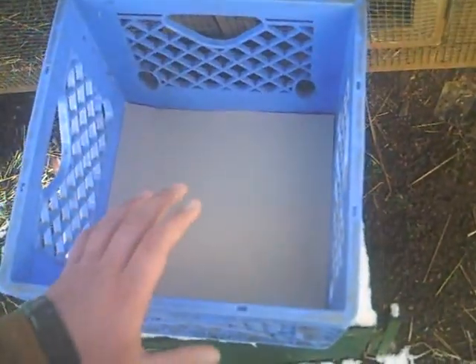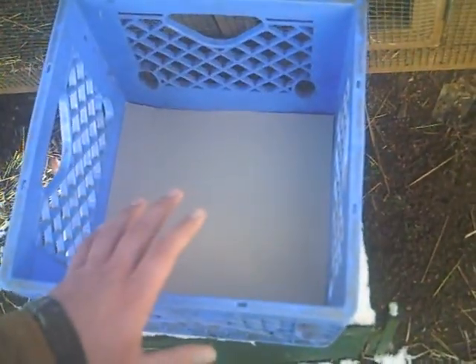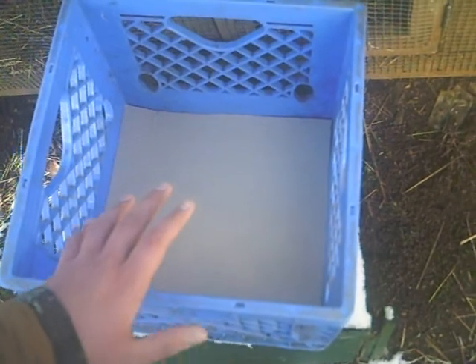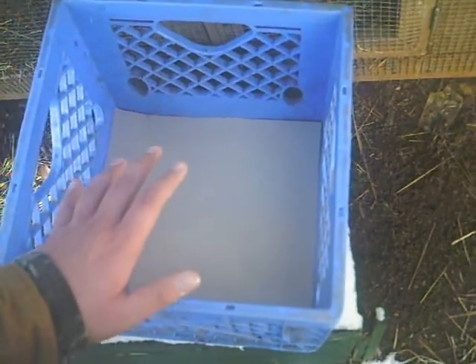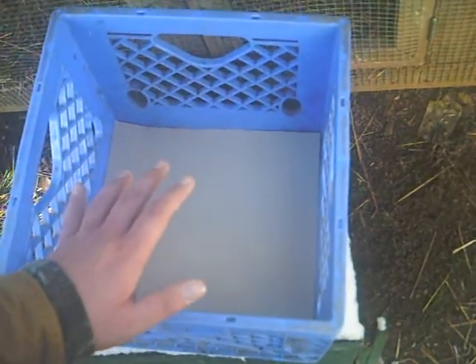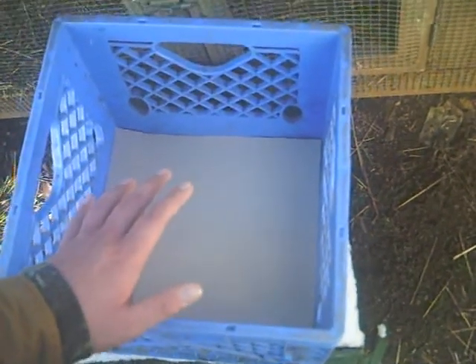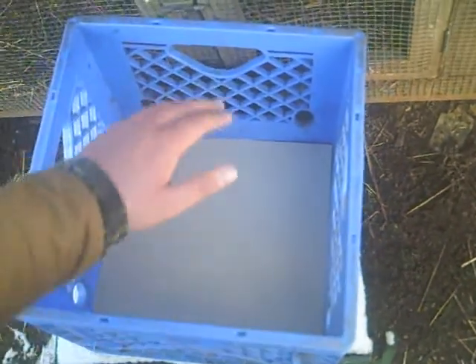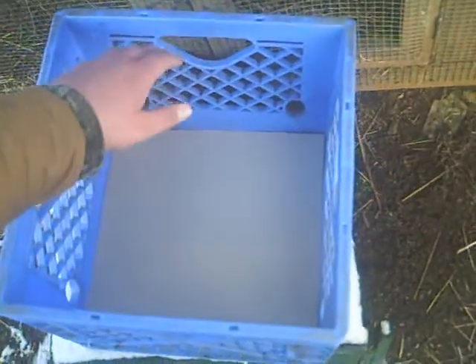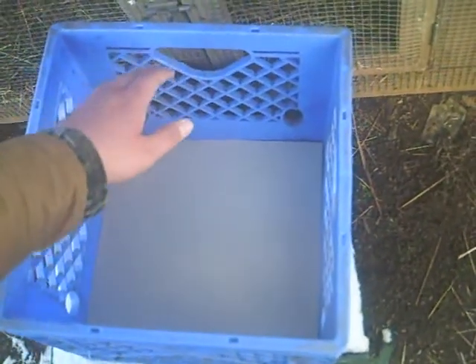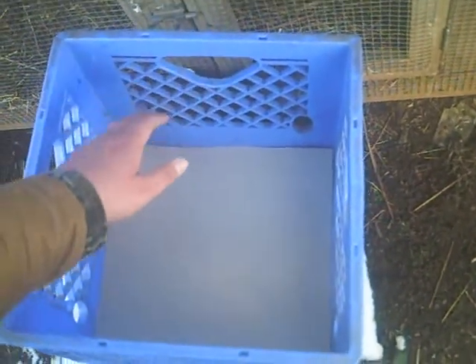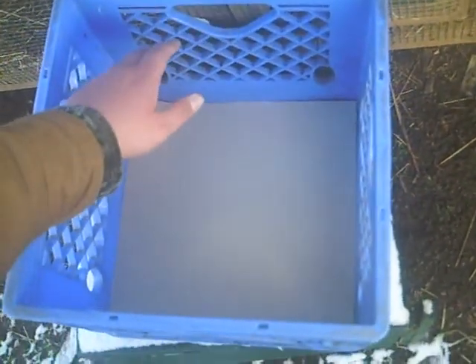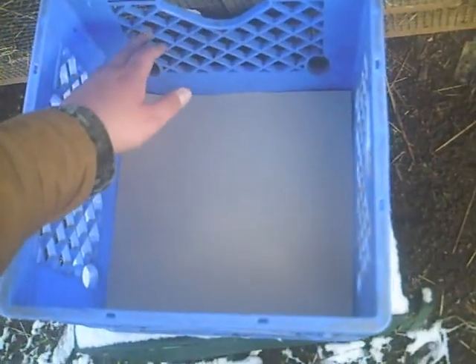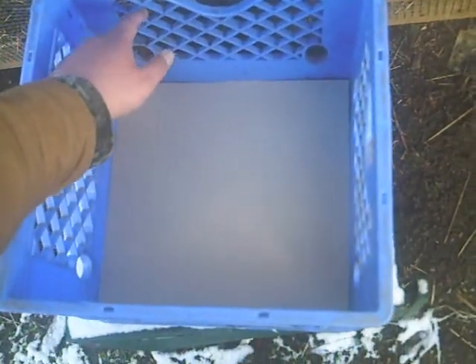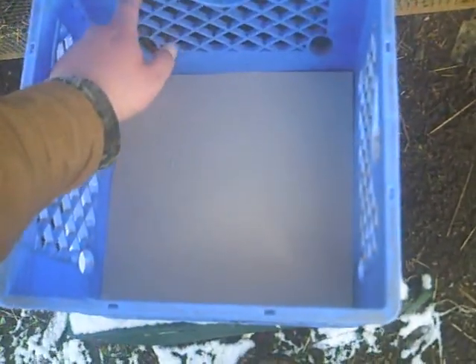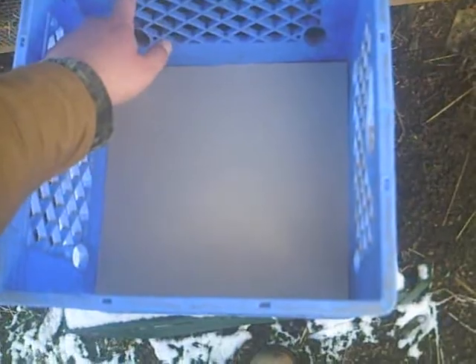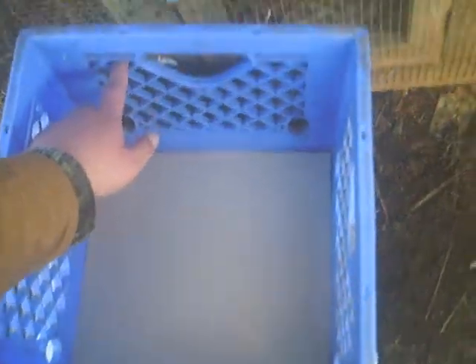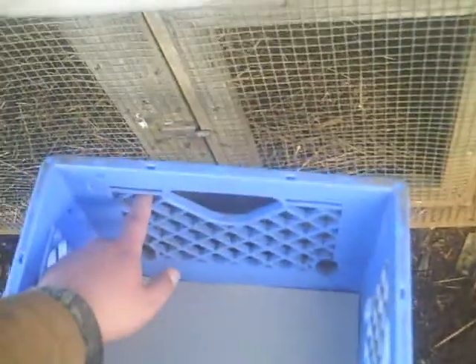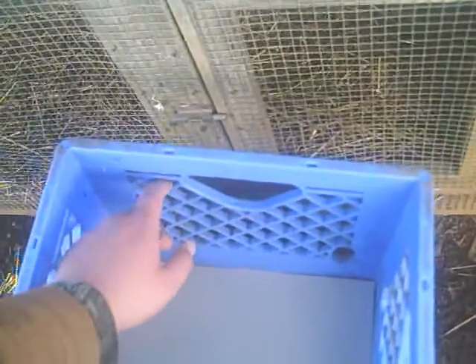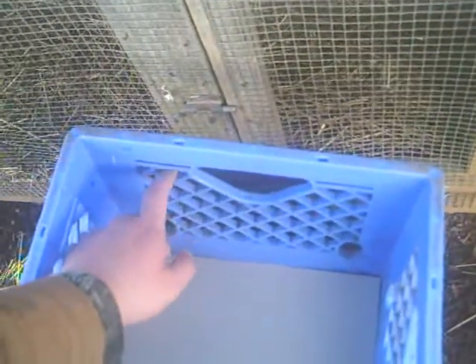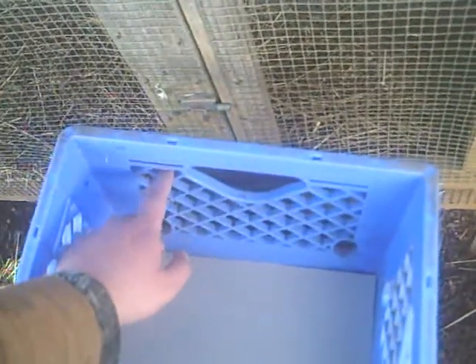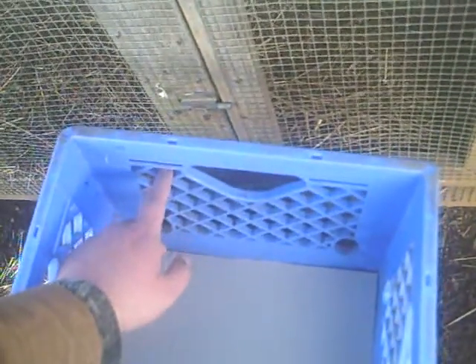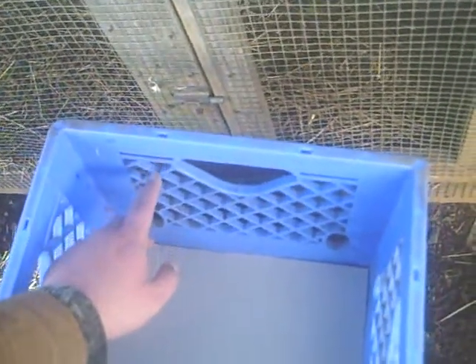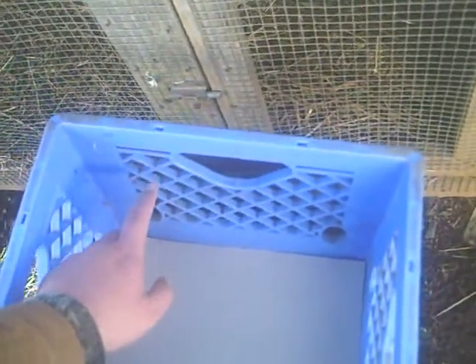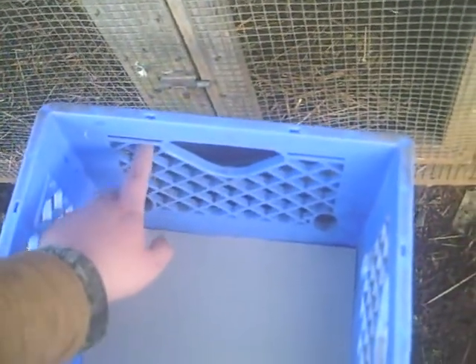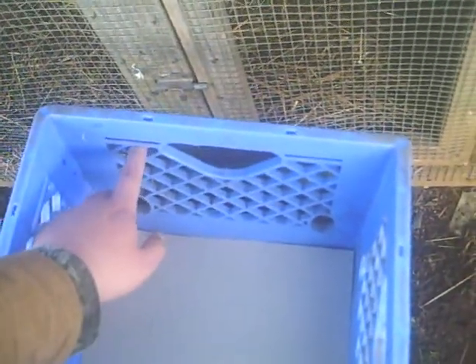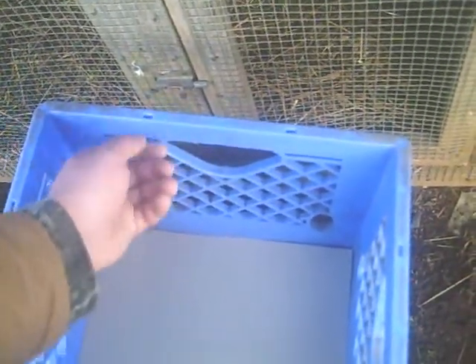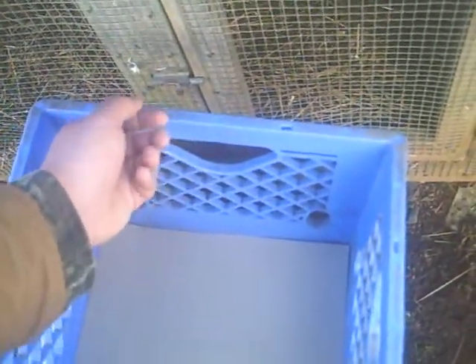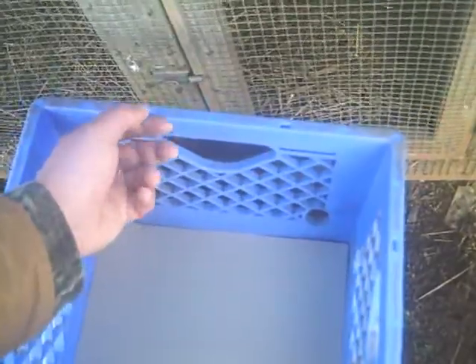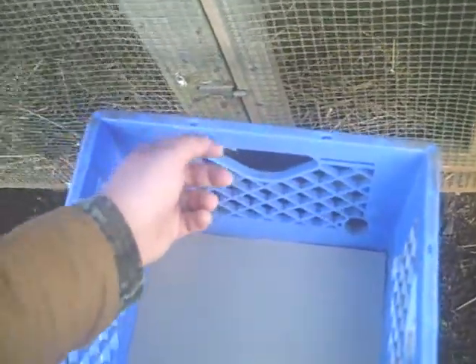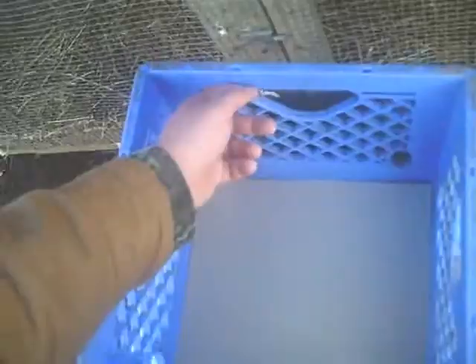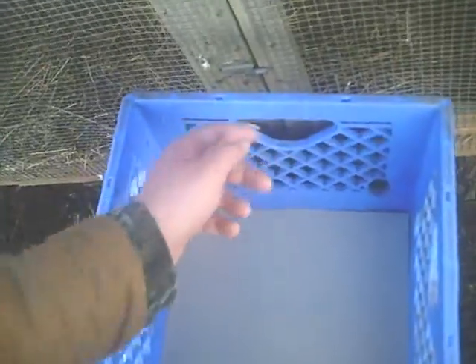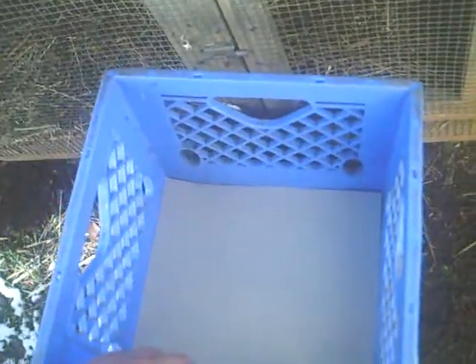Put some hay in it, then just nail it up inside of your chicken house. It's better to get something that's got these holes in it, because you can drive your nails up to it and bend it up, and it'll hold pretty good.